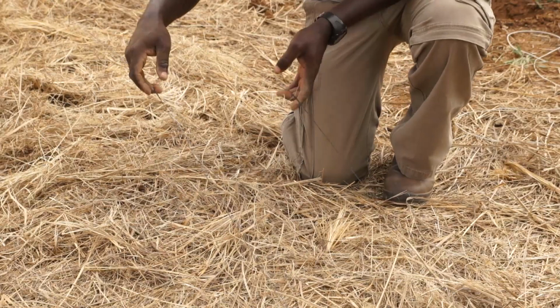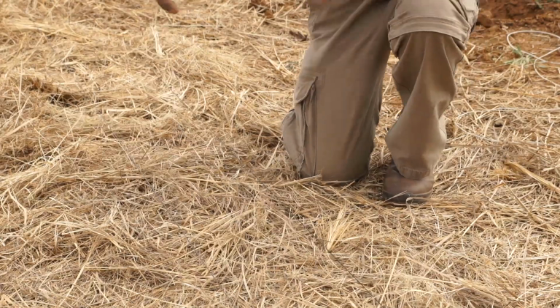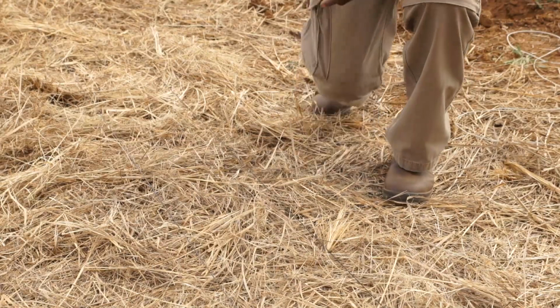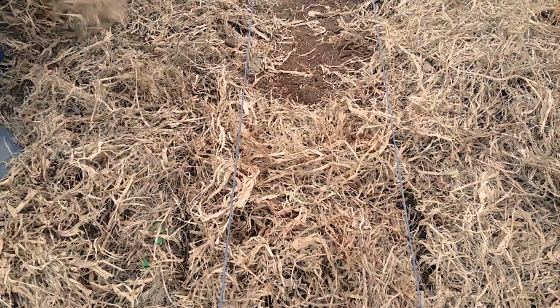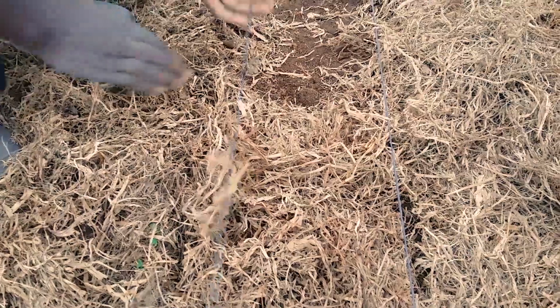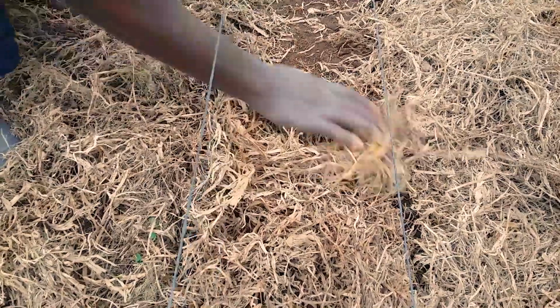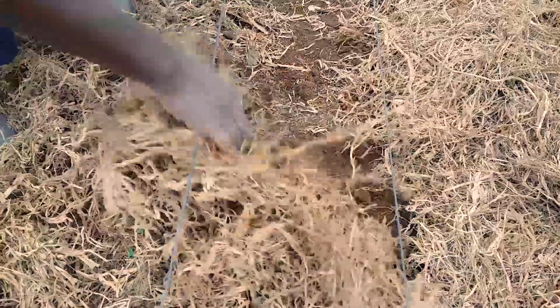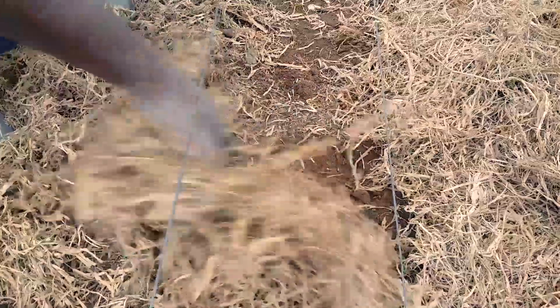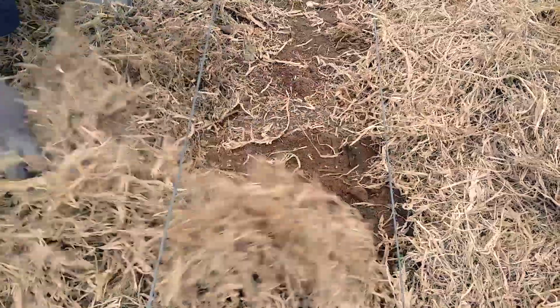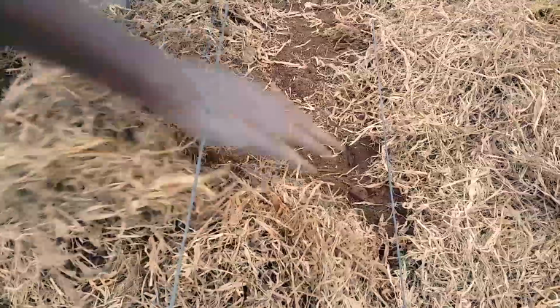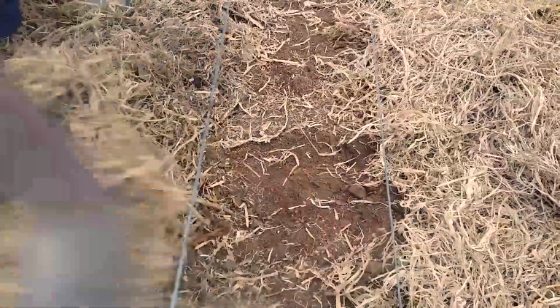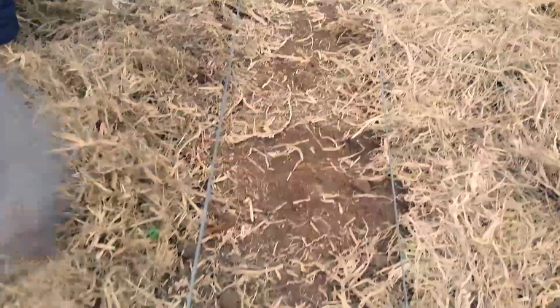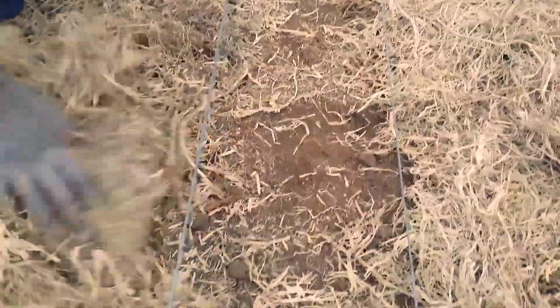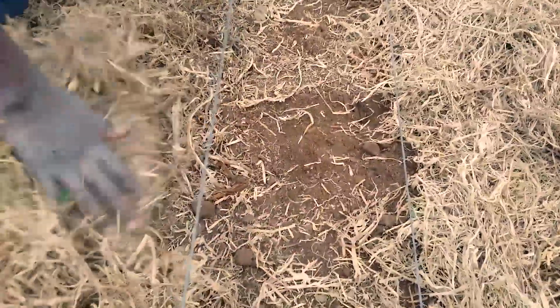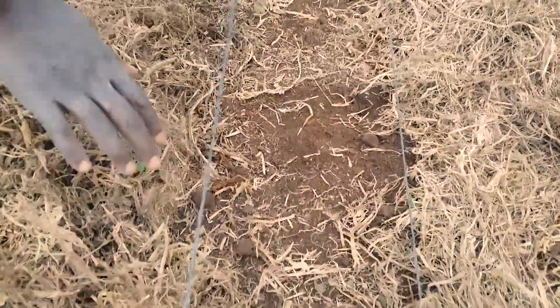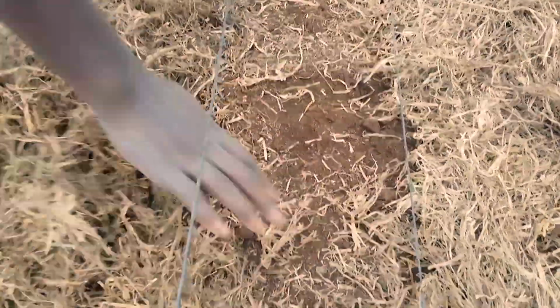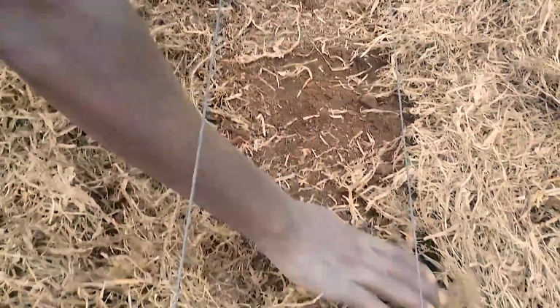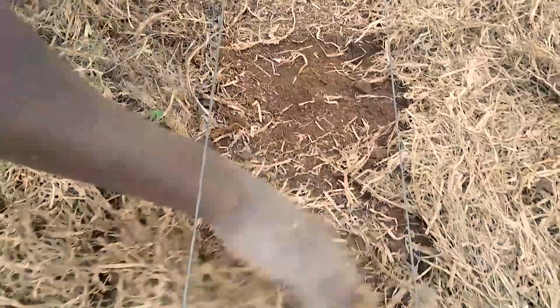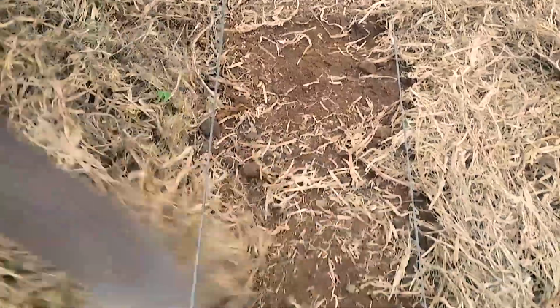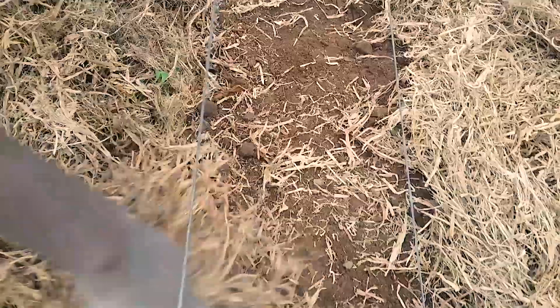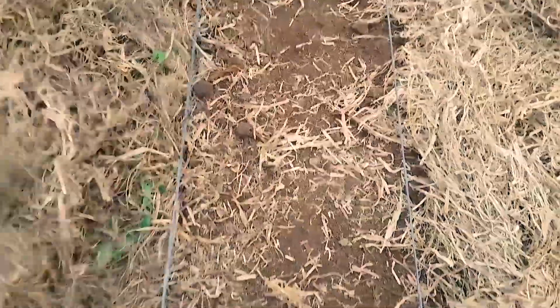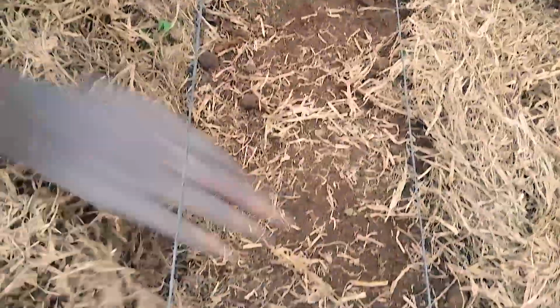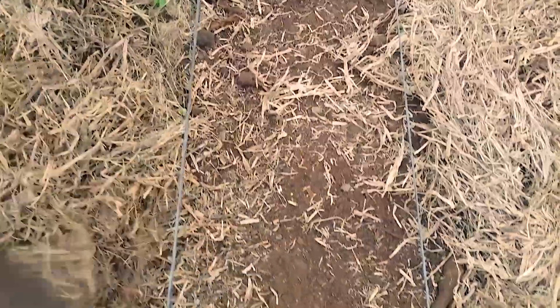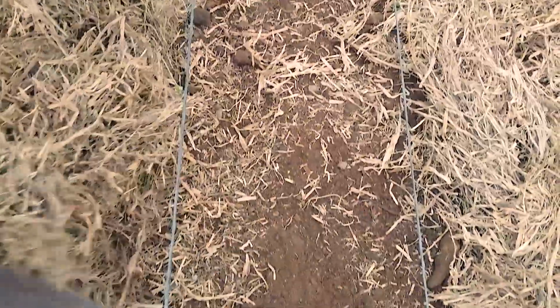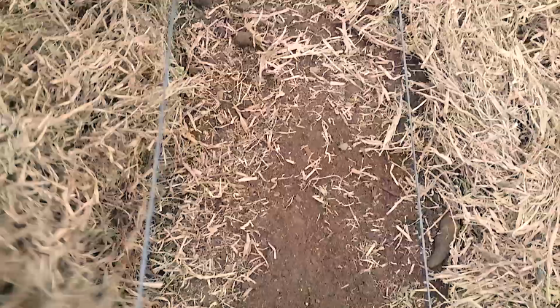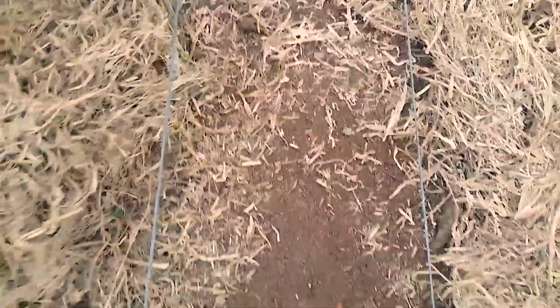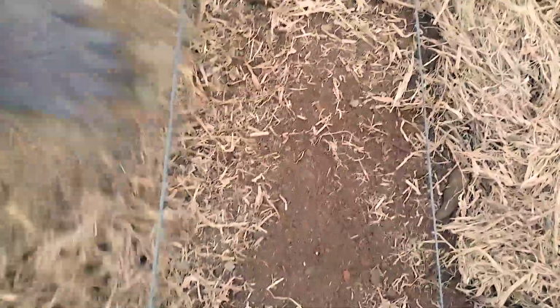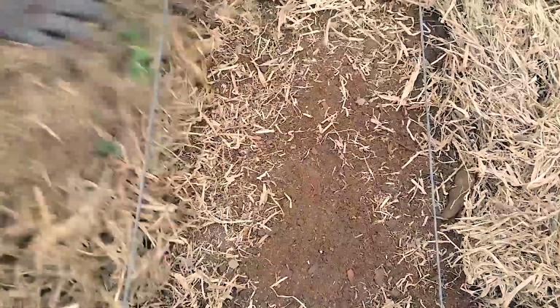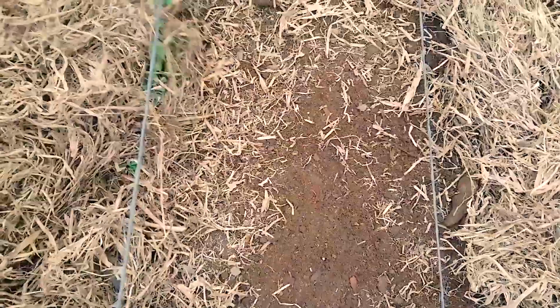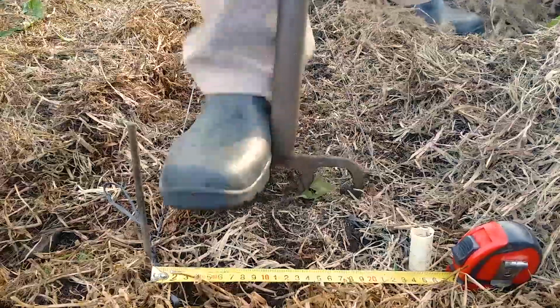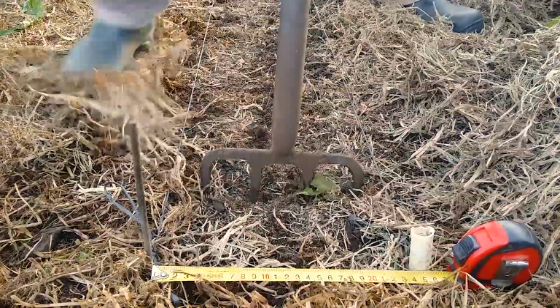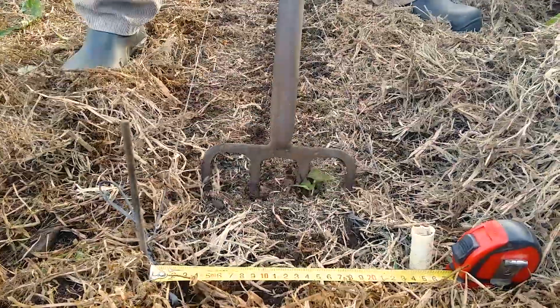Move God's blanket downslope of the 25 centimeter planting band to ensure none of it gets buried. If you bury the blanket which has not yet decomposed, it can cause the soil to go through a negative nitrogen period and reduce crop yield.